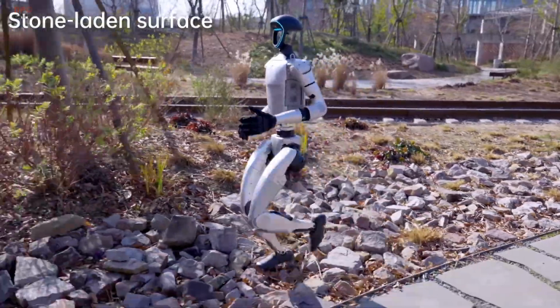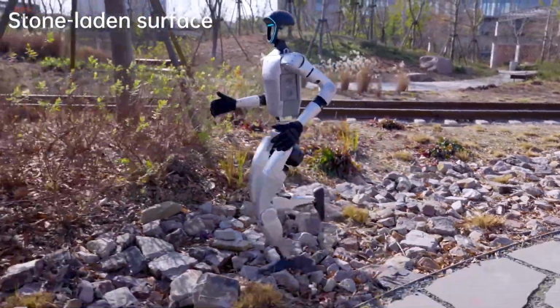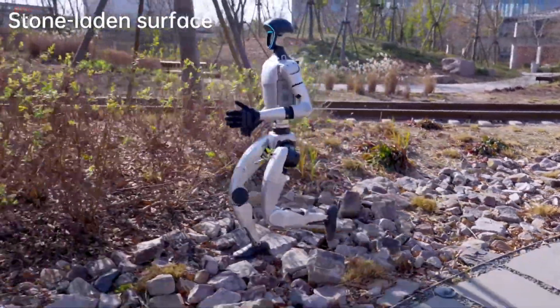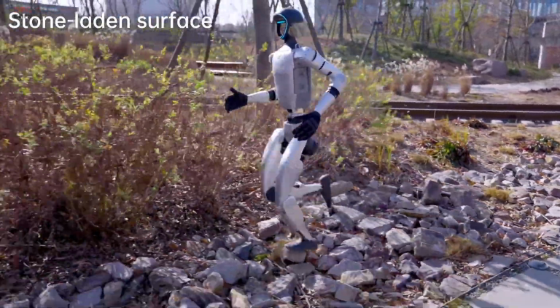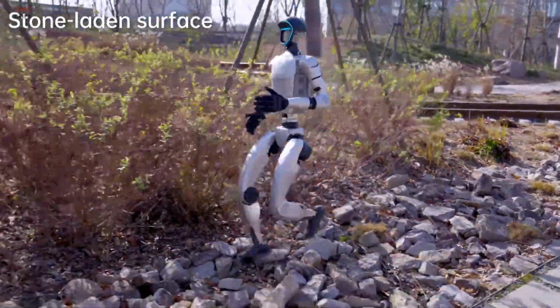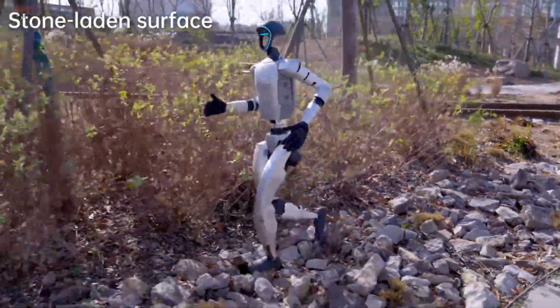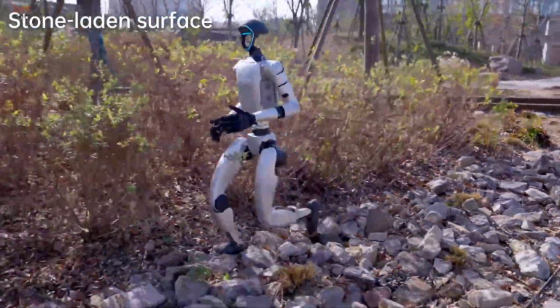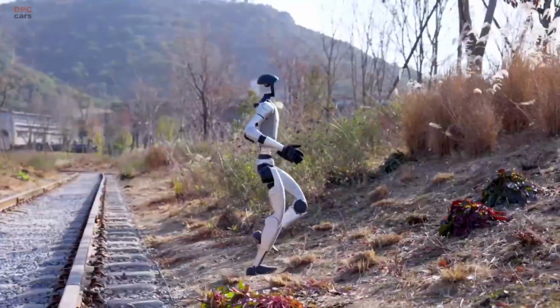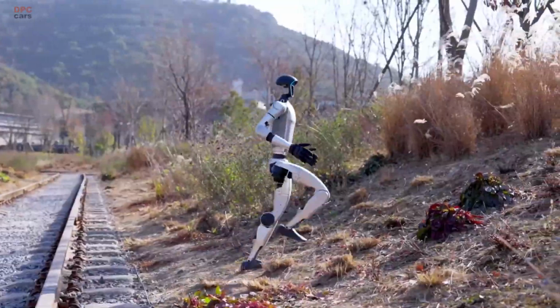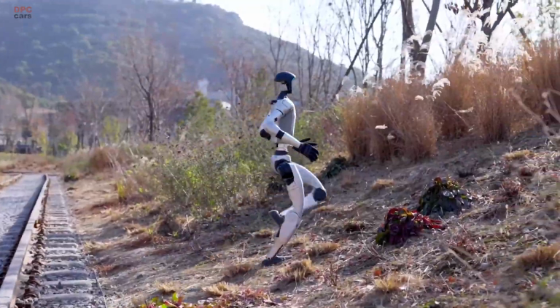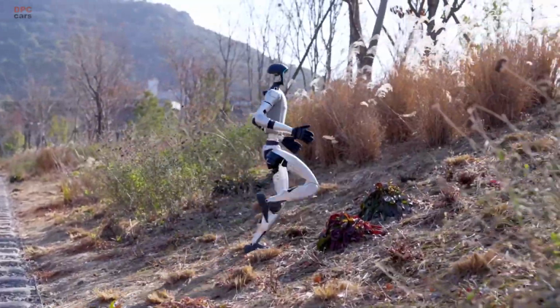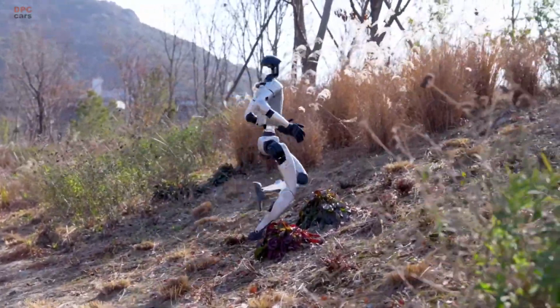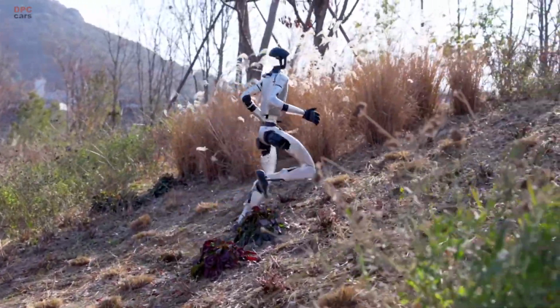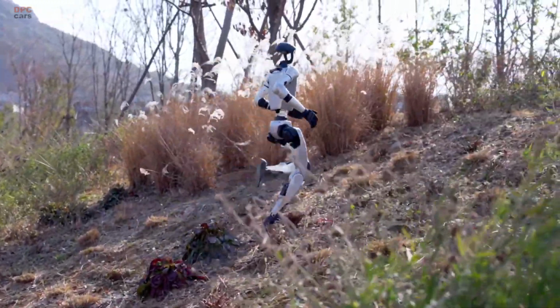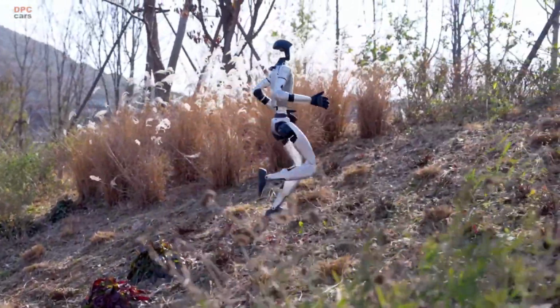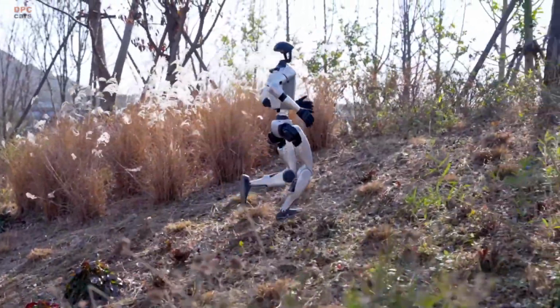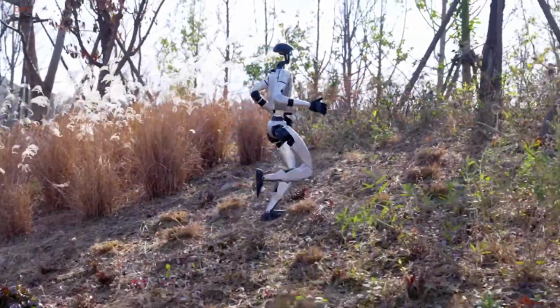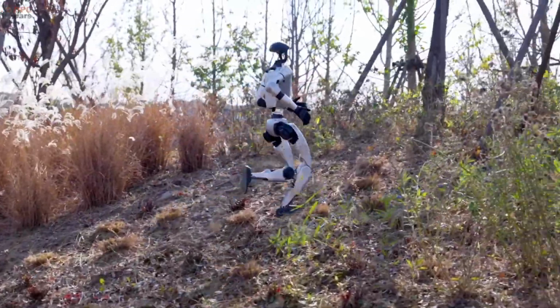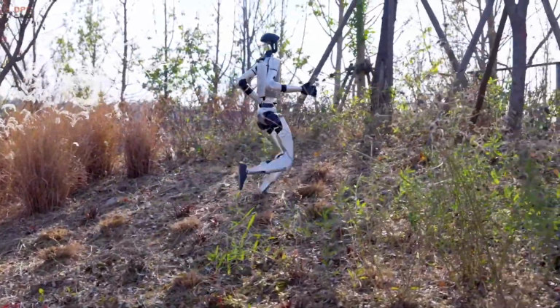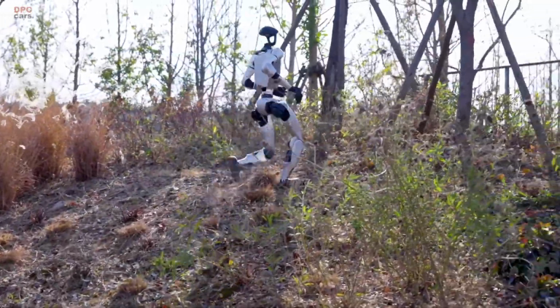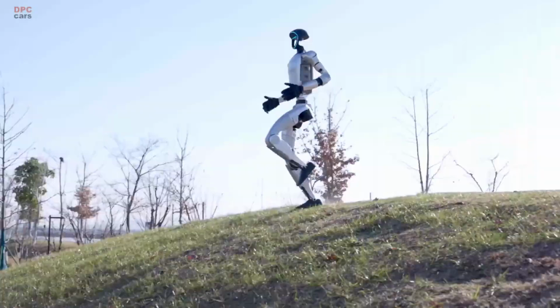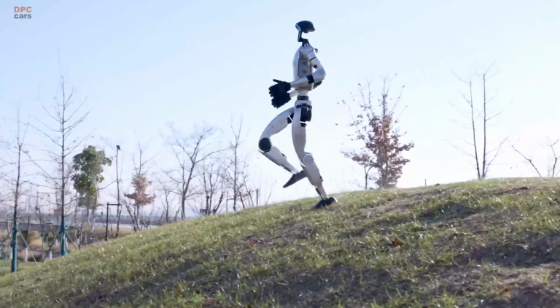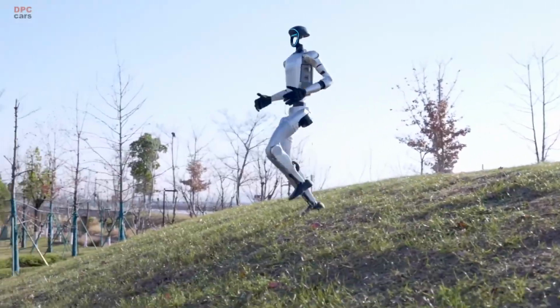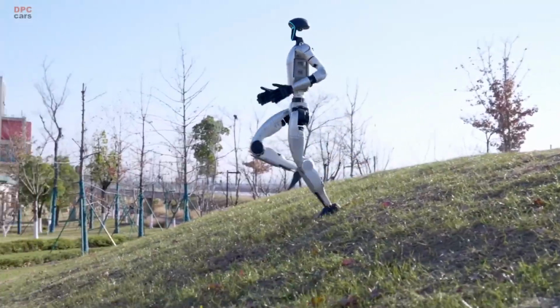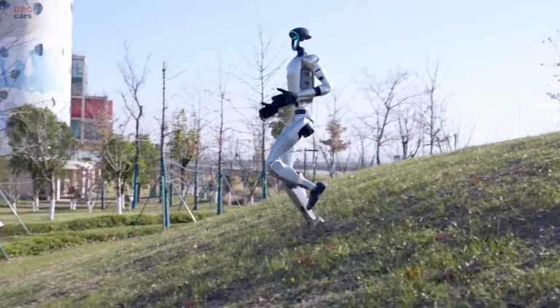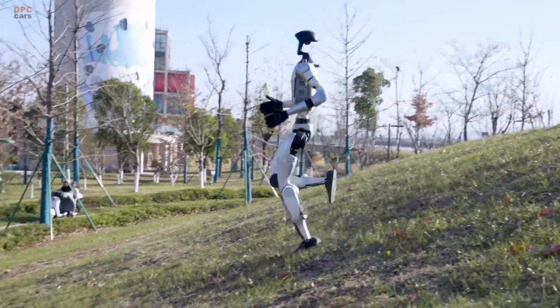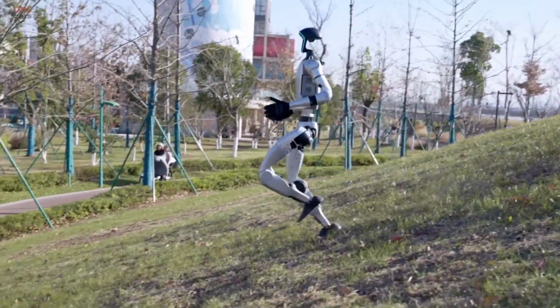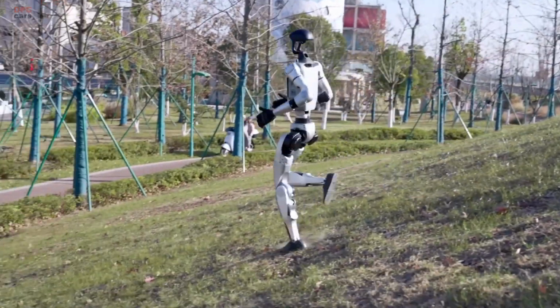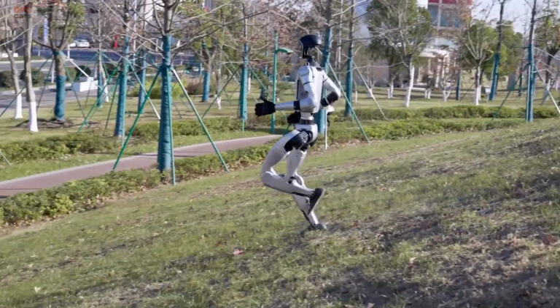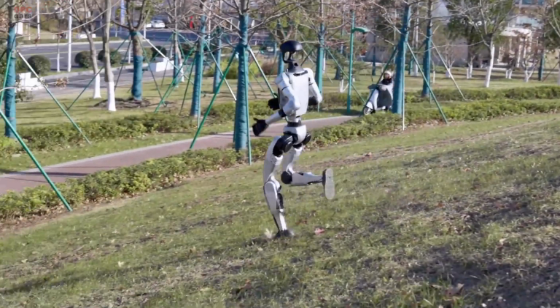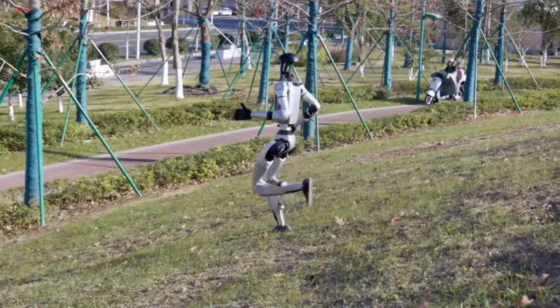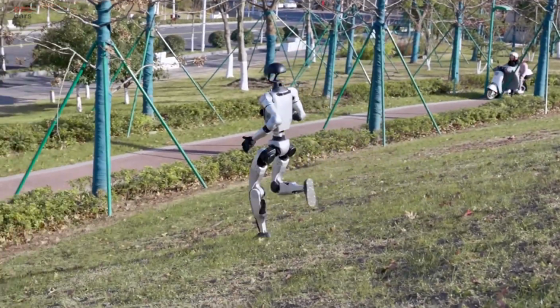Standing at 4 feet 4 inches tall and weighing 77 pounds, it is also built with a foldable structure, making storage and transport more convenient.